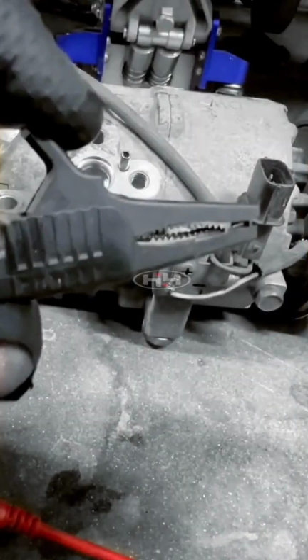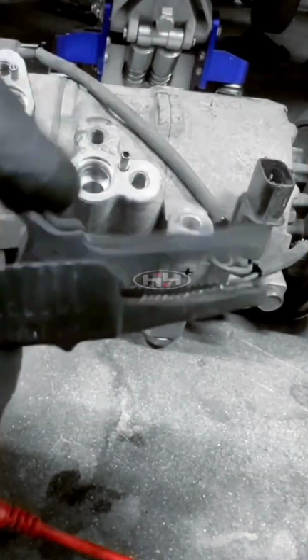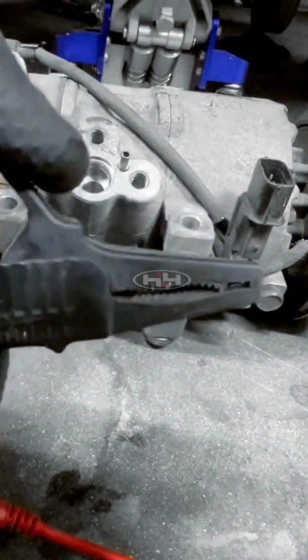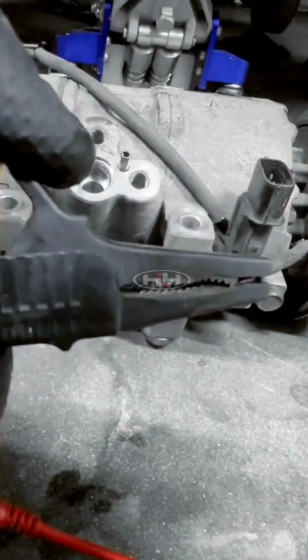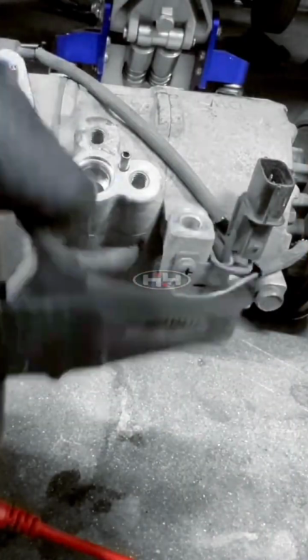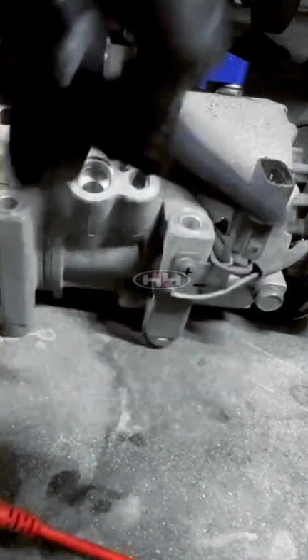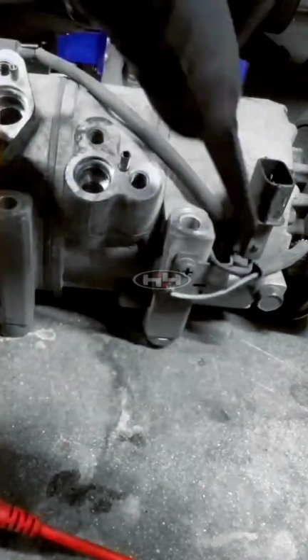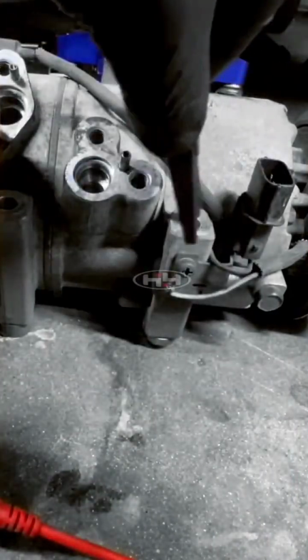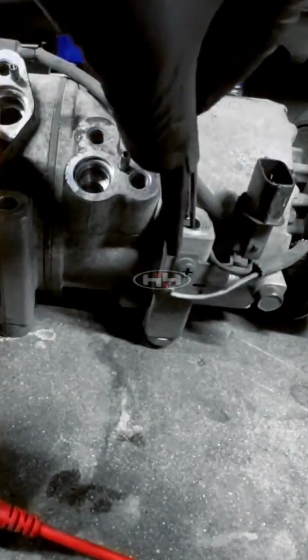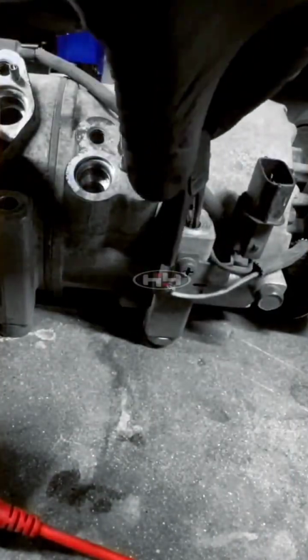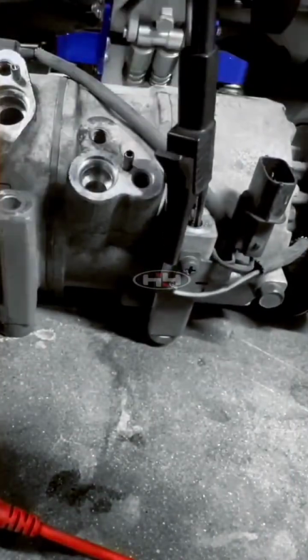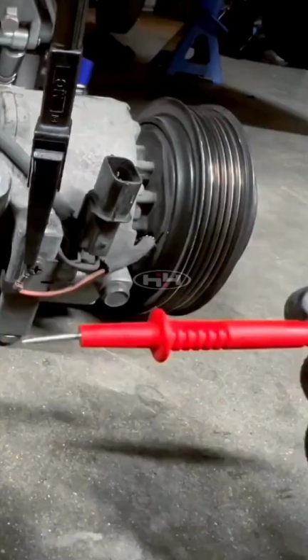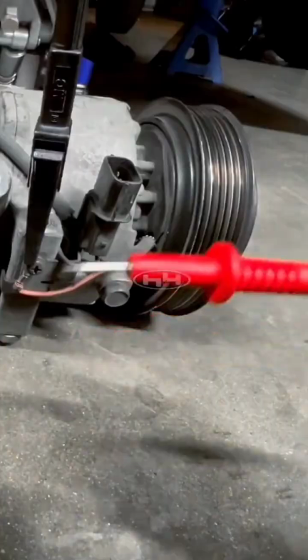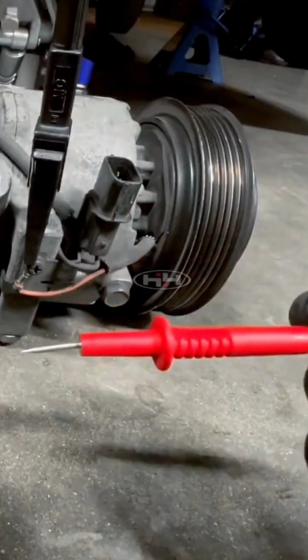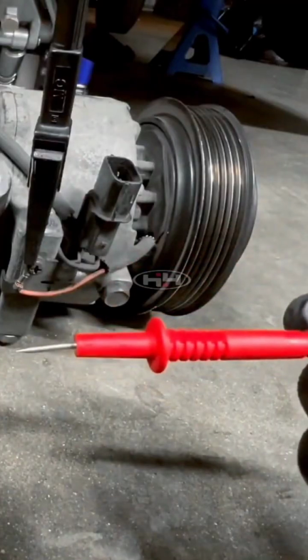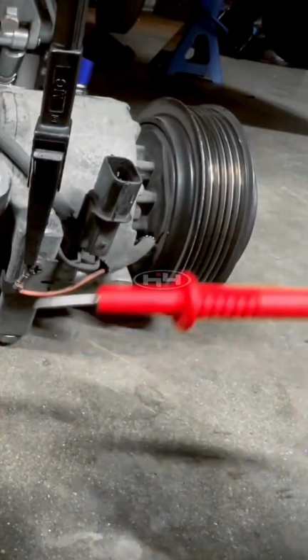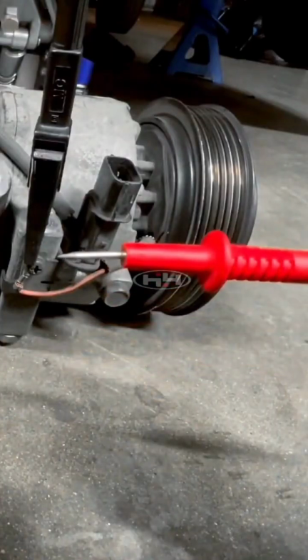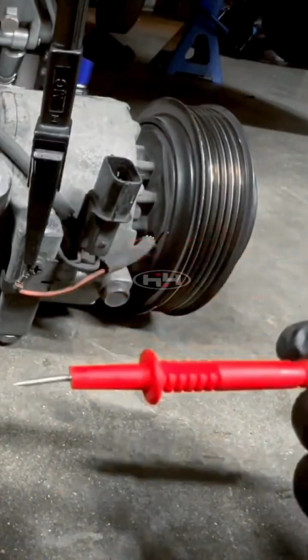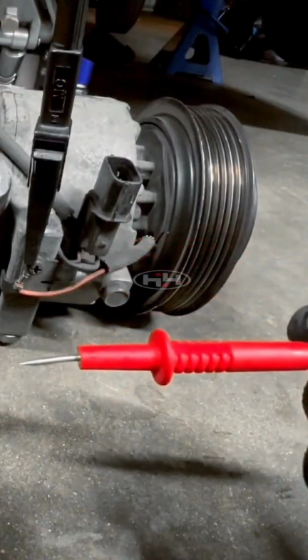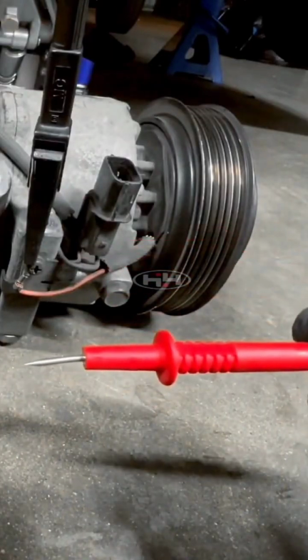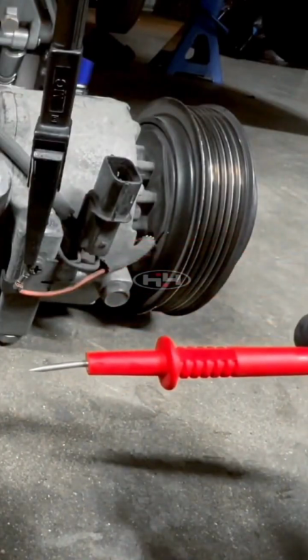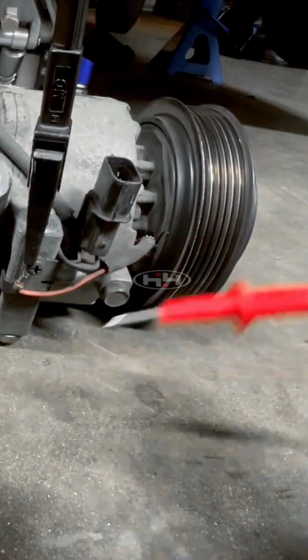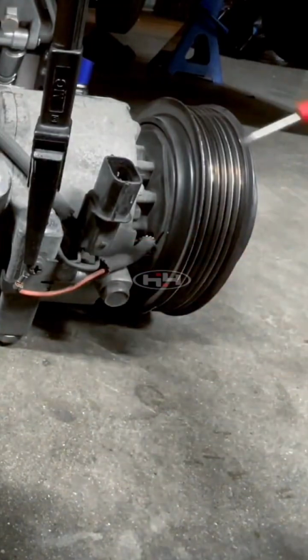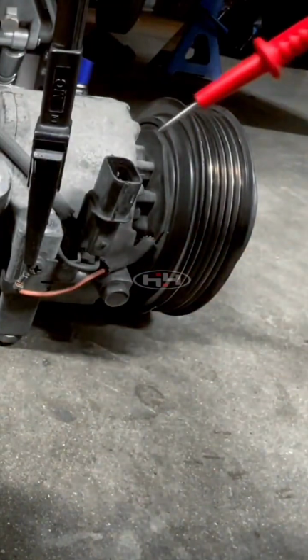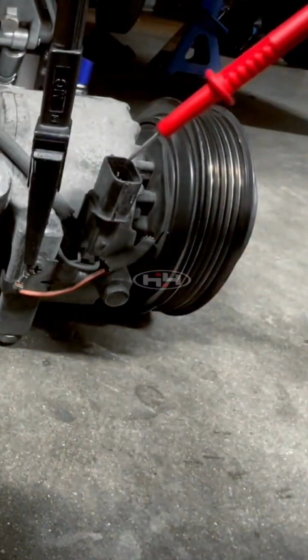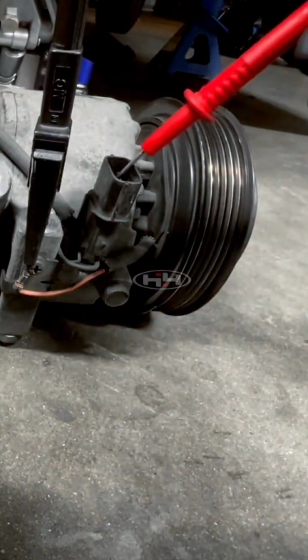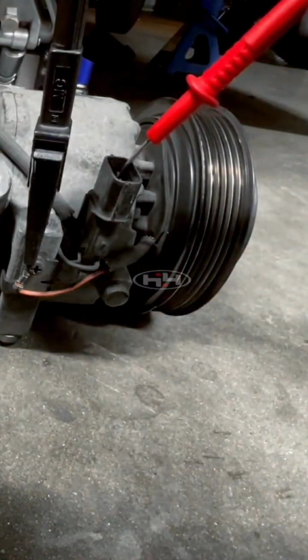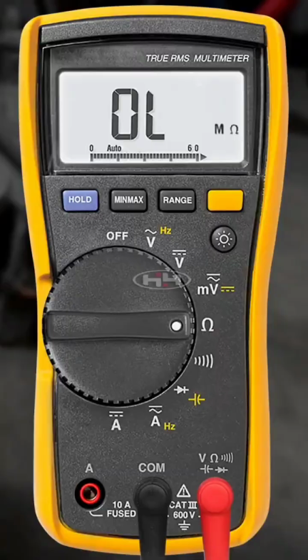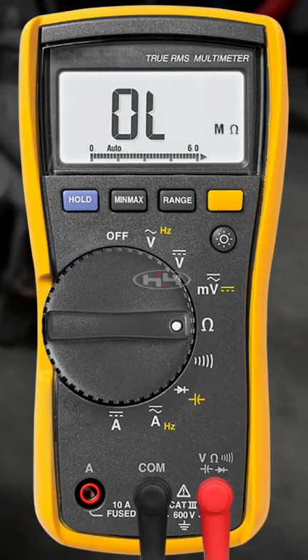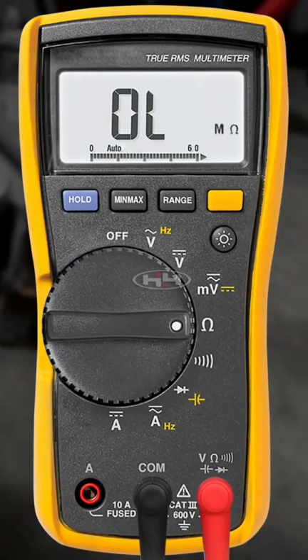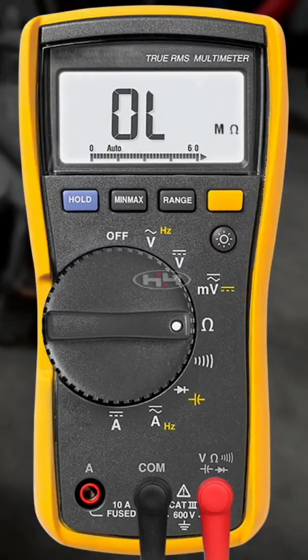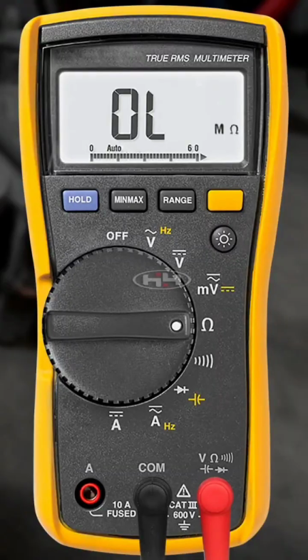We're taking the black alligator clip onto the housing and this lead right here goes to the terminal that goes to the AC clutch, which is this pin right here, and as you can see — OL.